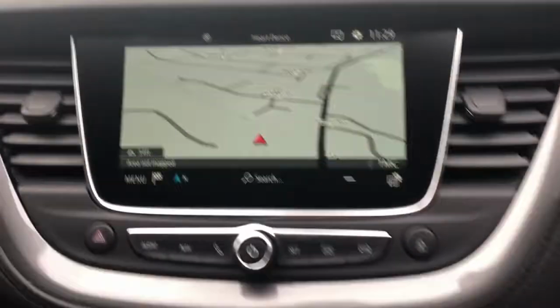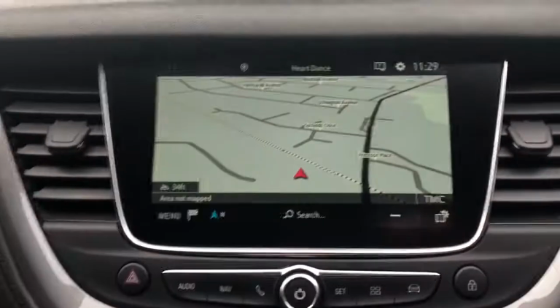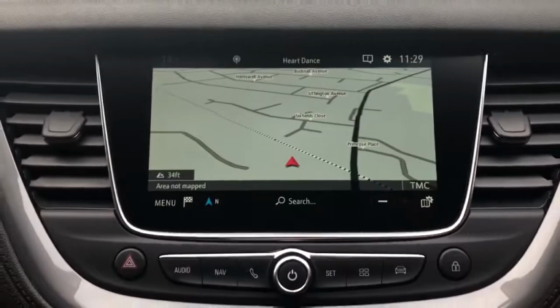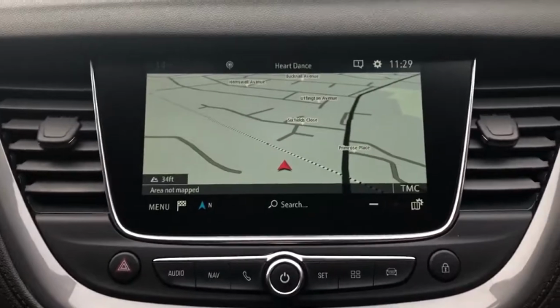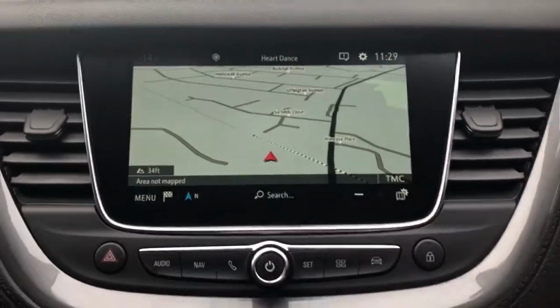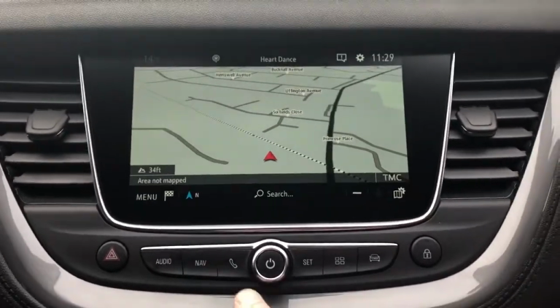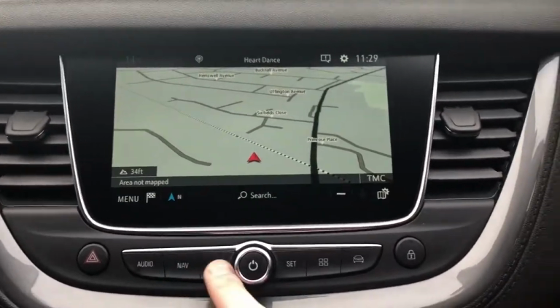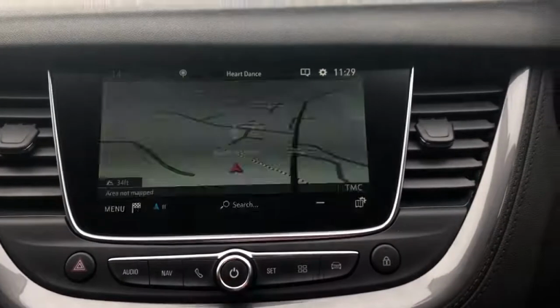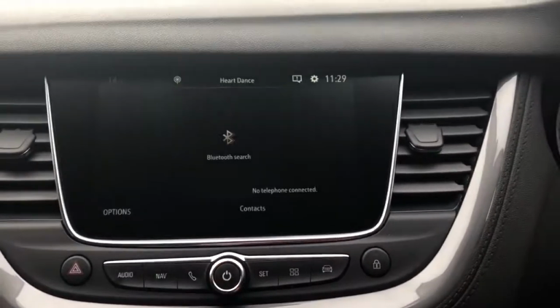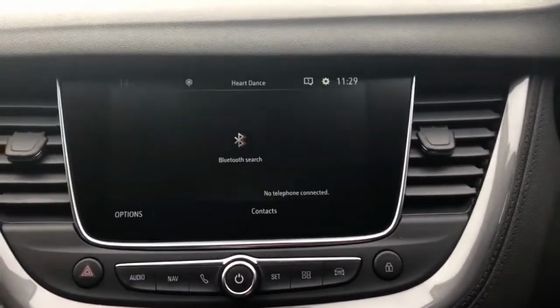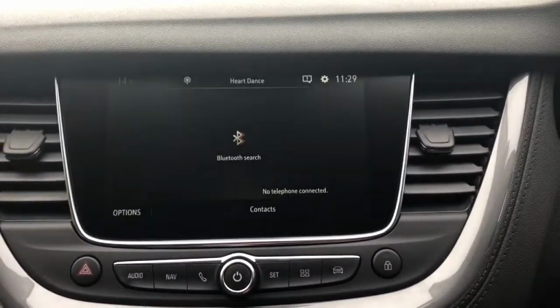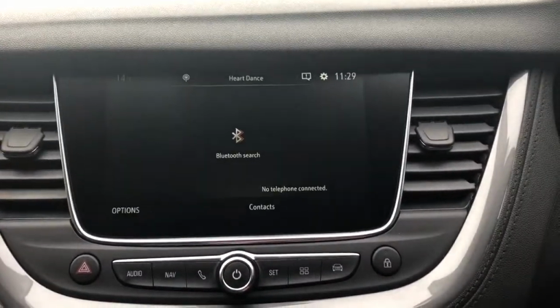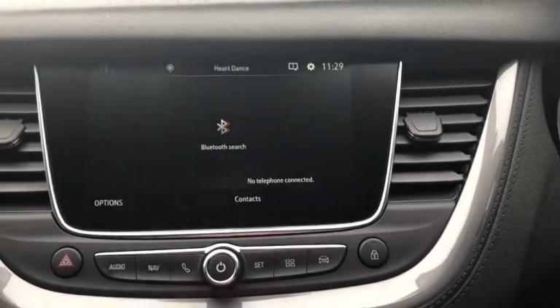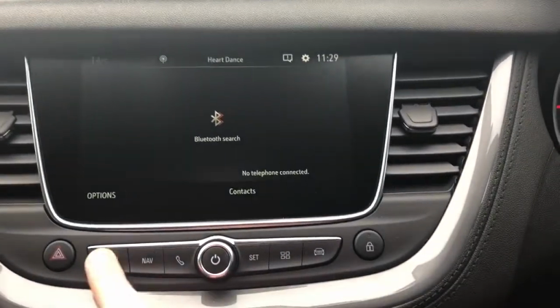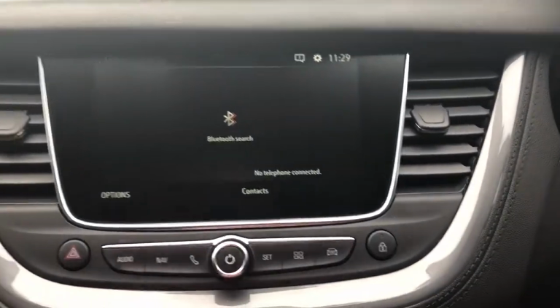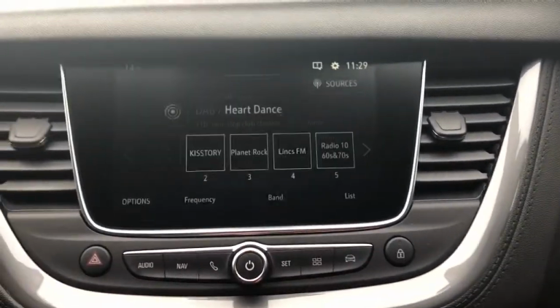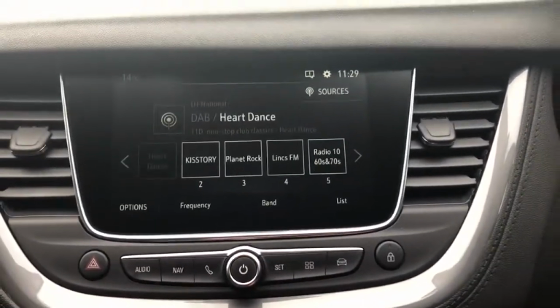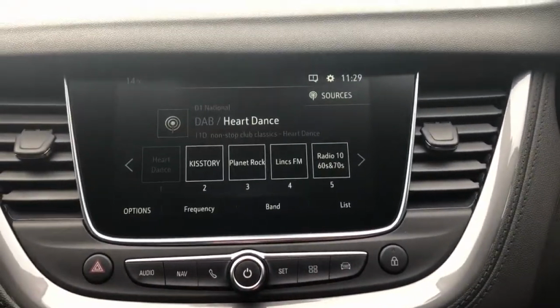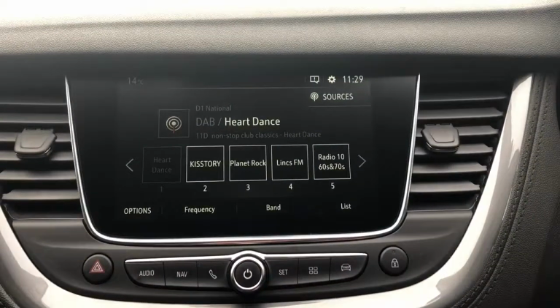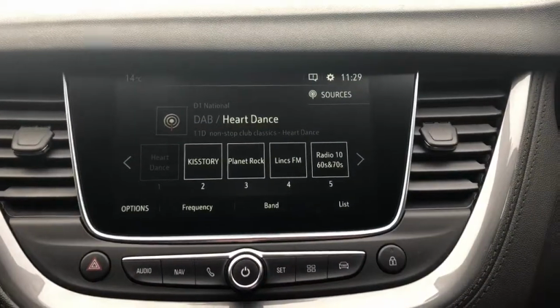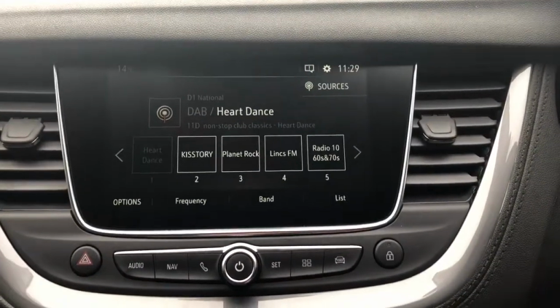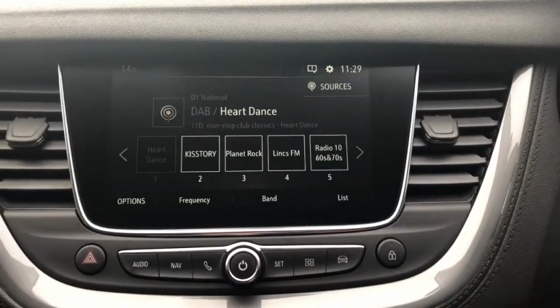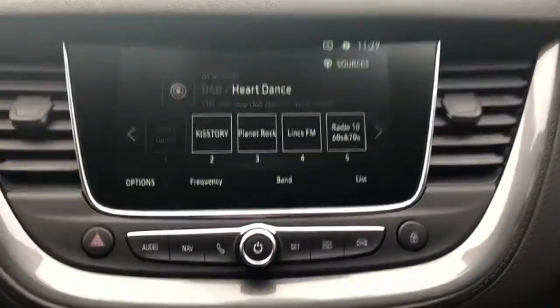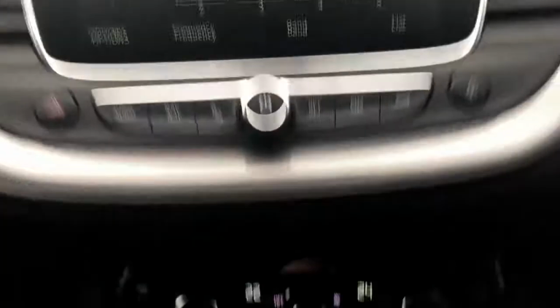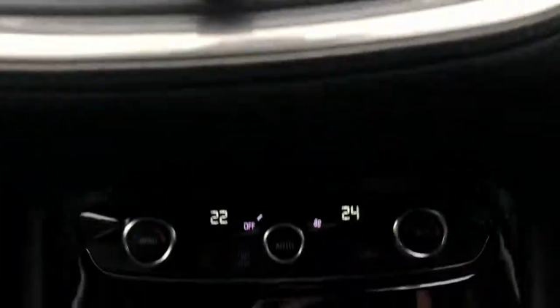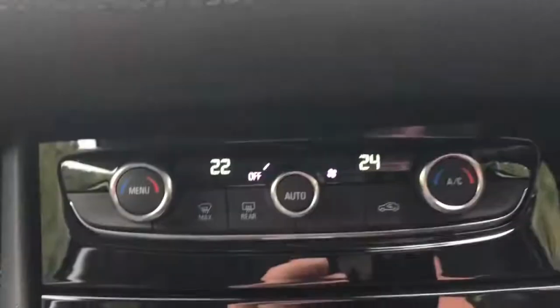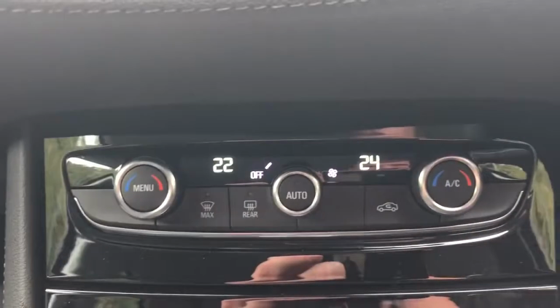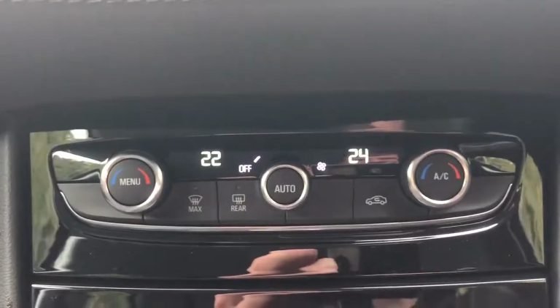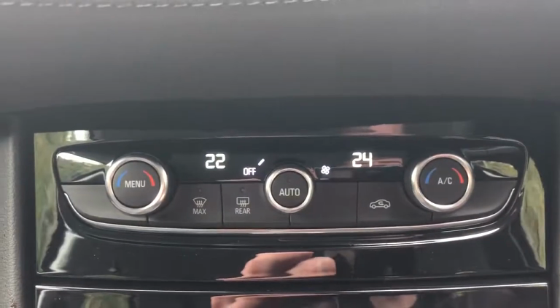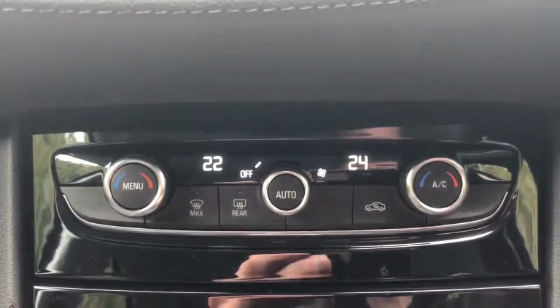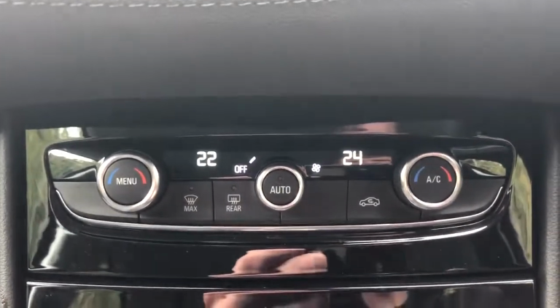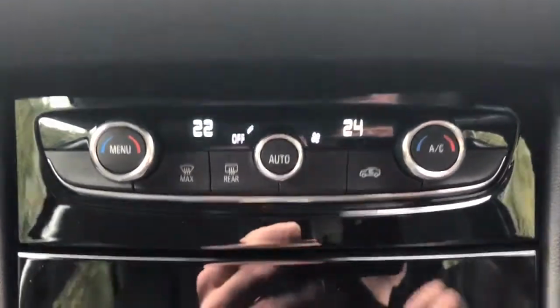We've got satellite navigation, Bluetooth connectivity for your phone, FM, AM and DAB radio.